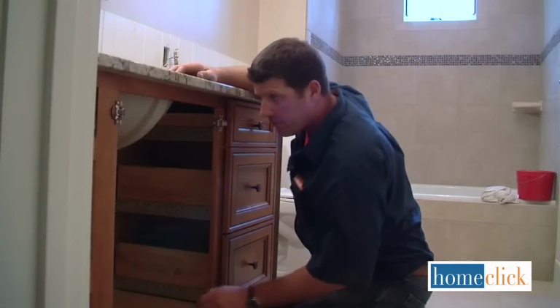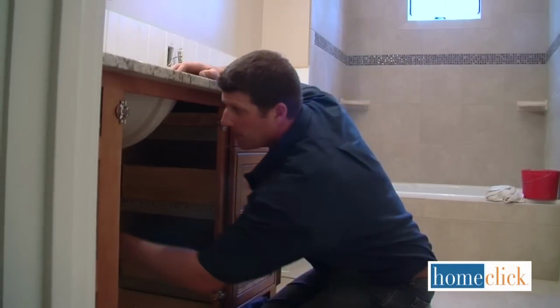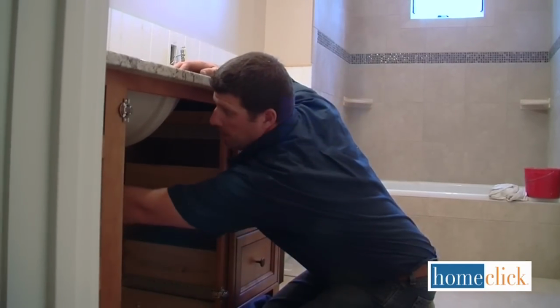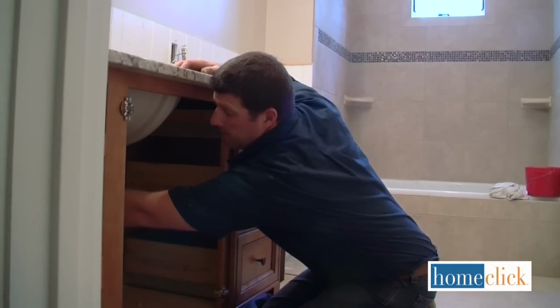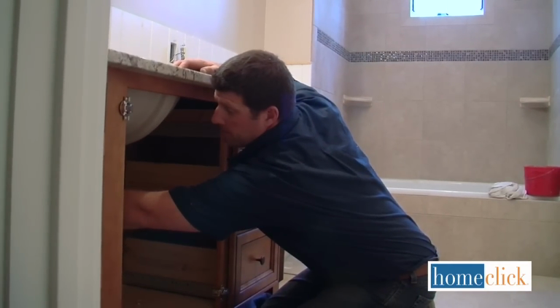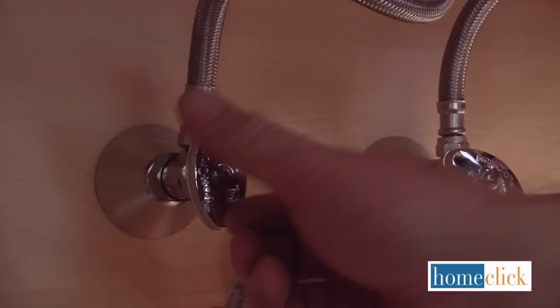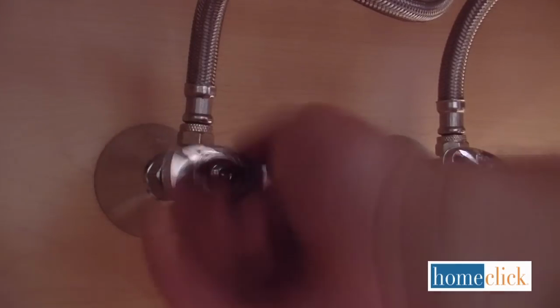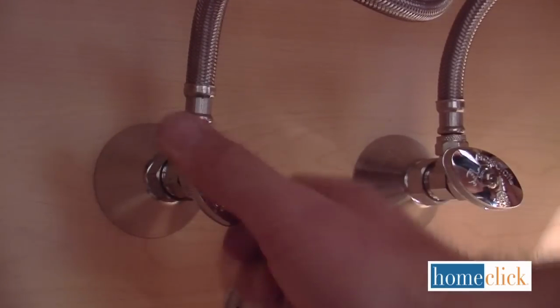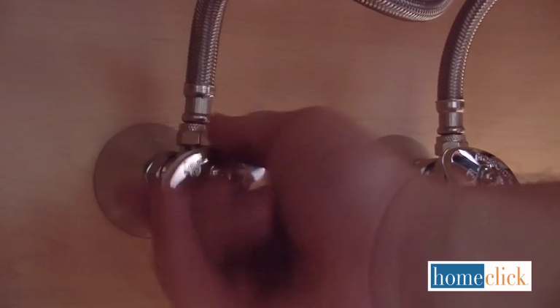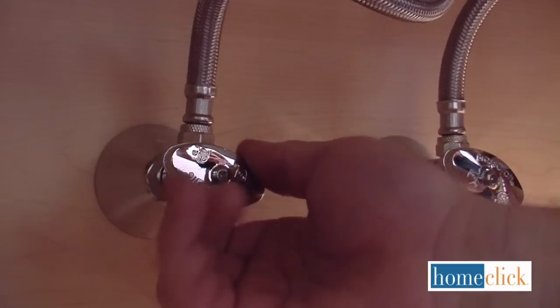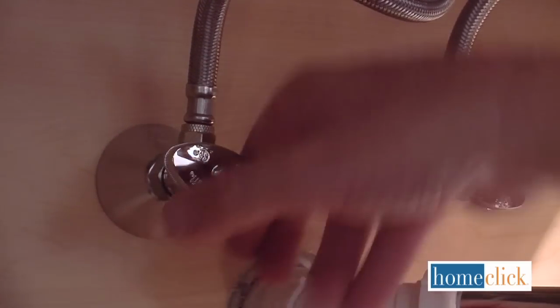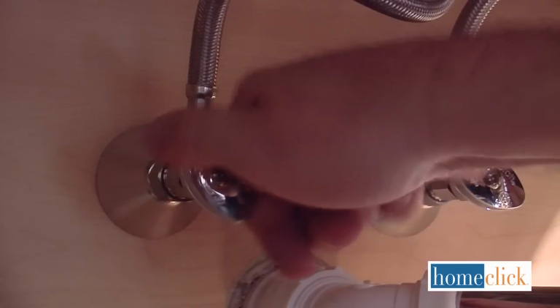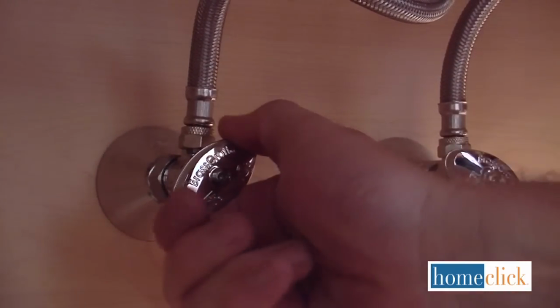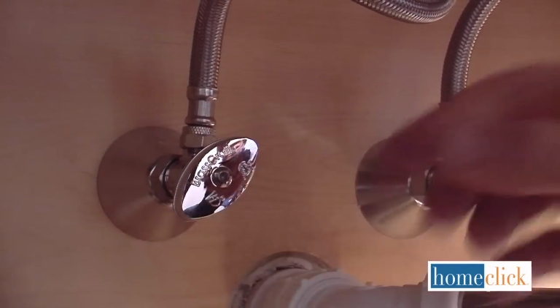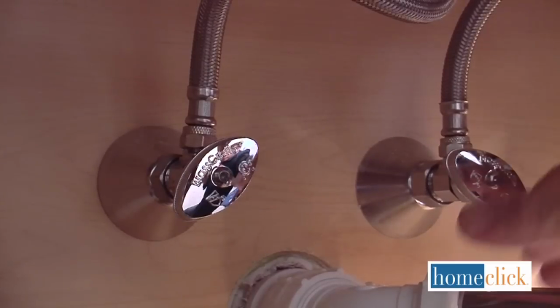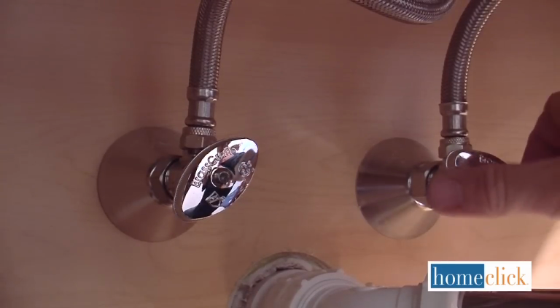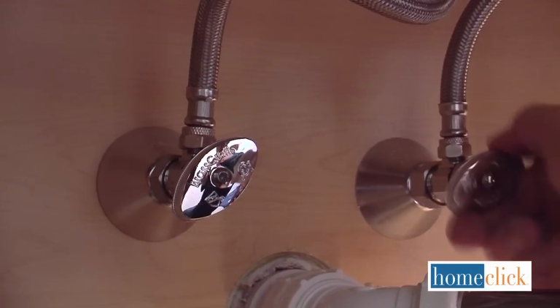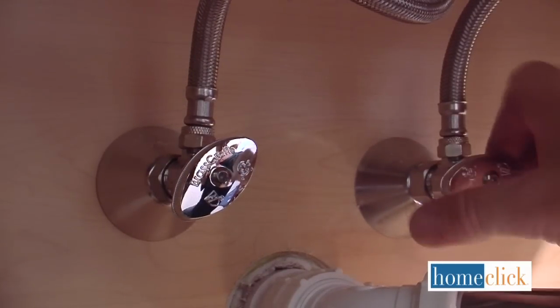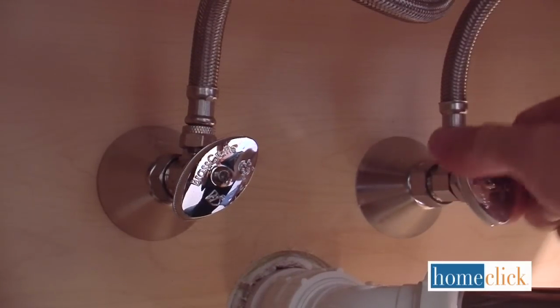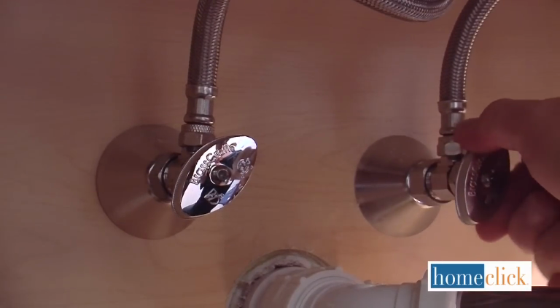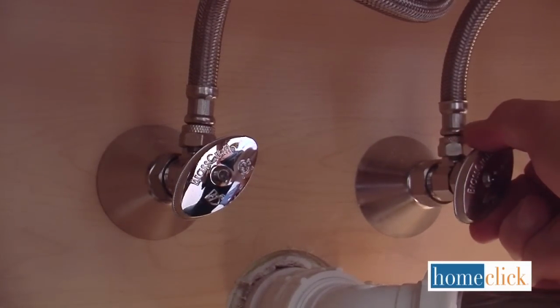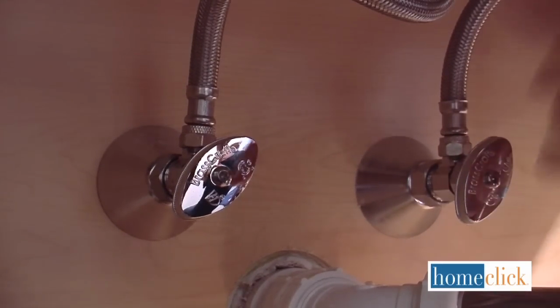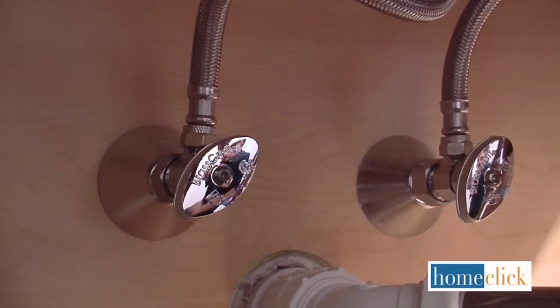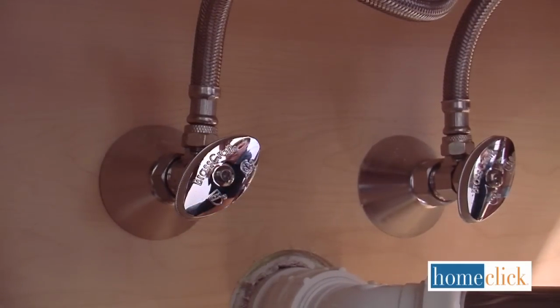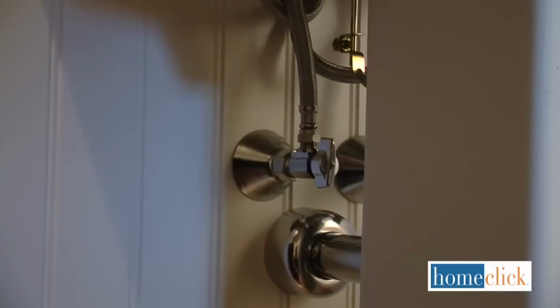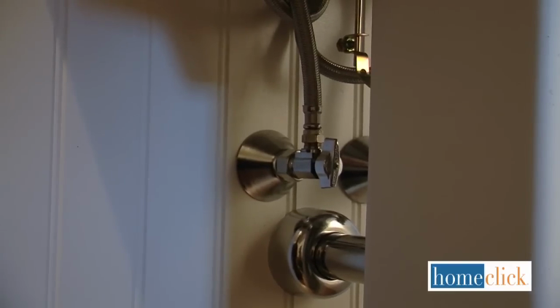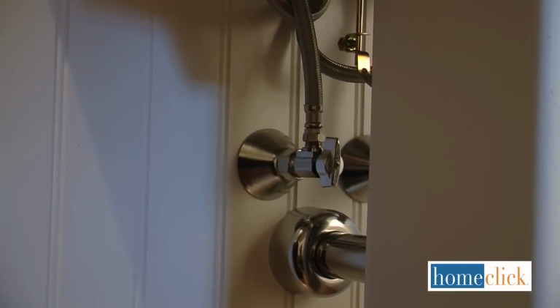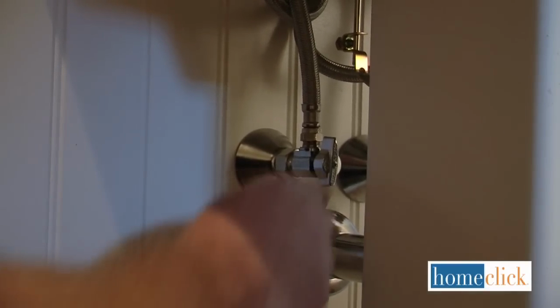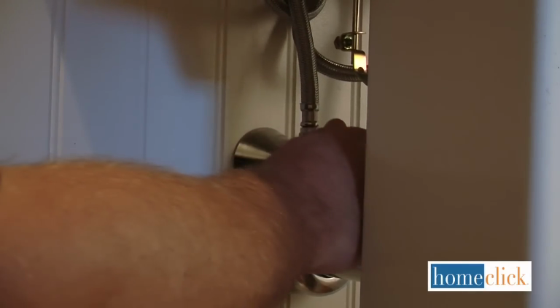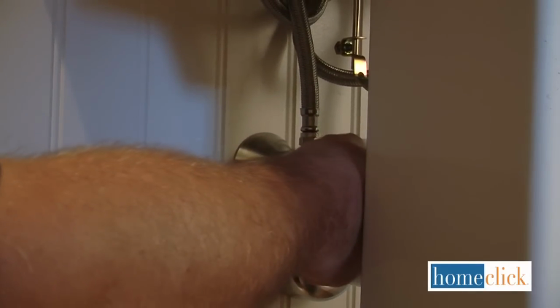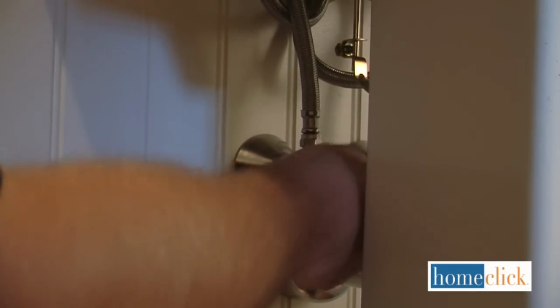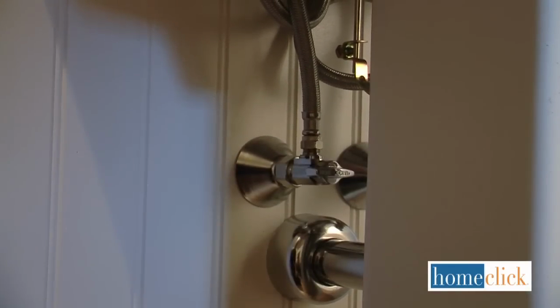Whenever you're replacing or installing plumbing fixtures, it's important to shut off the hot and cold water supply valves. For bathroom faucets, those are usually right under the sink at the wall. Shut them off by turning them to the right.